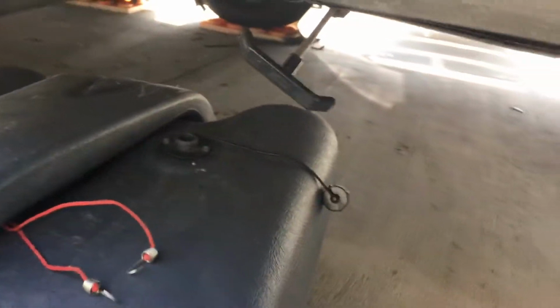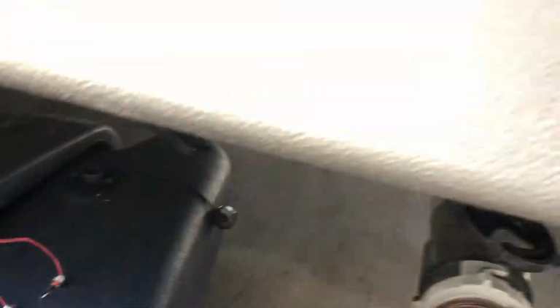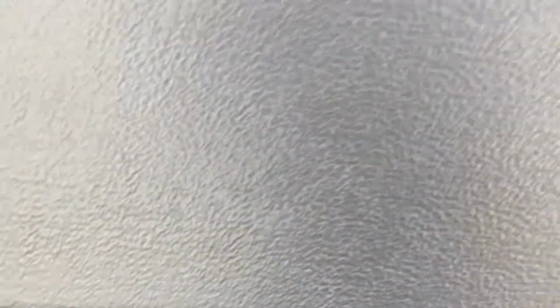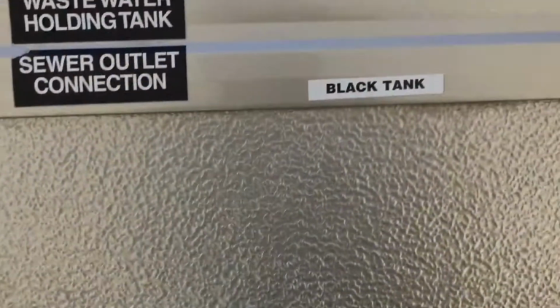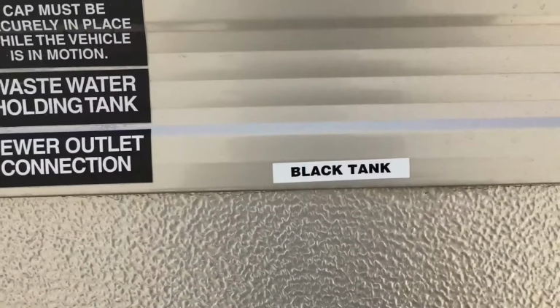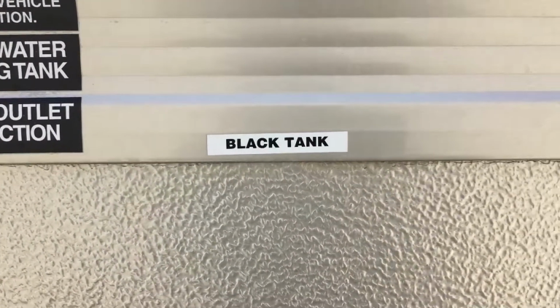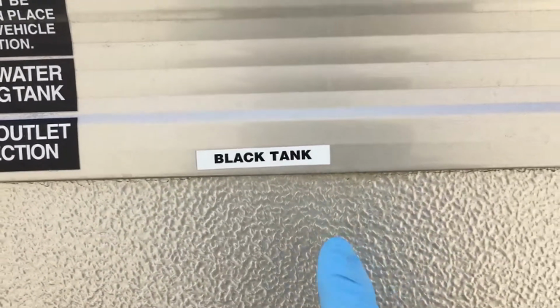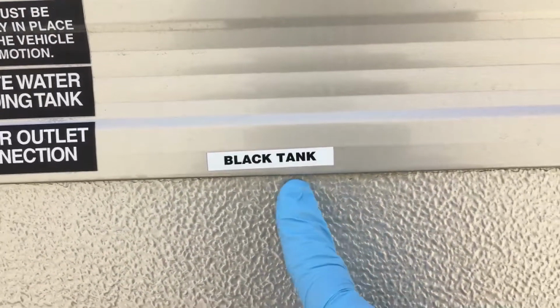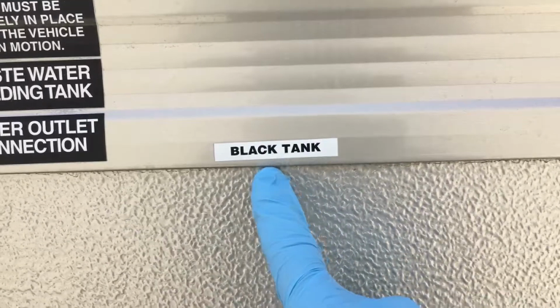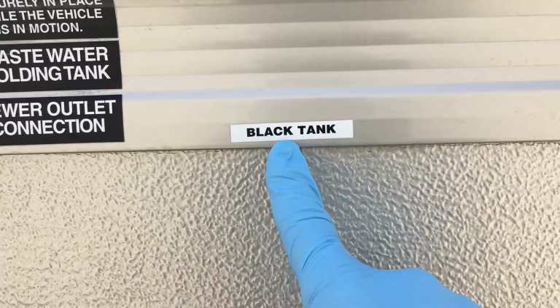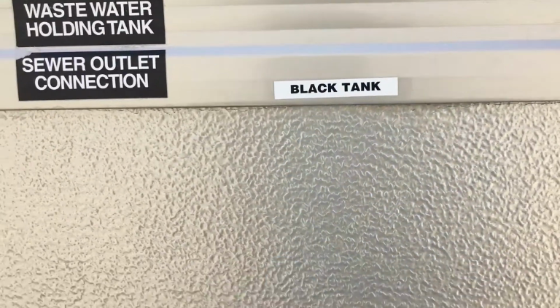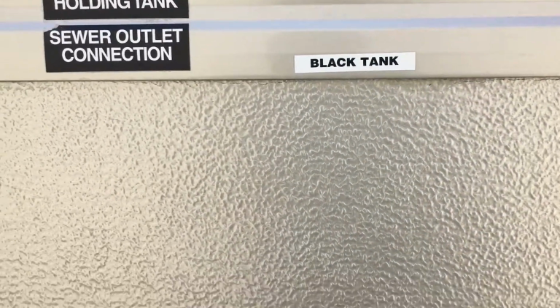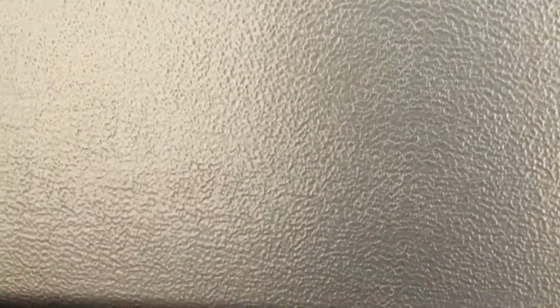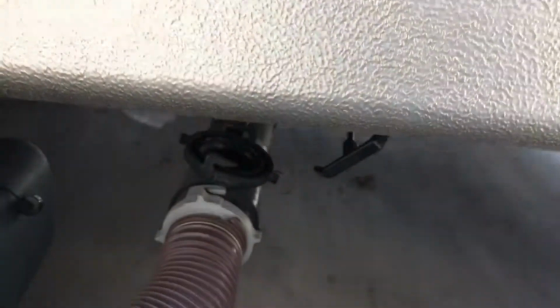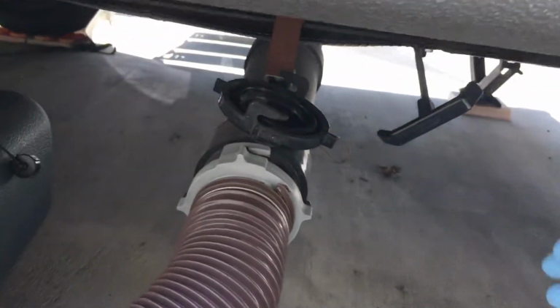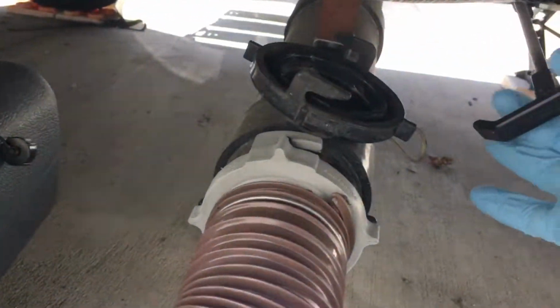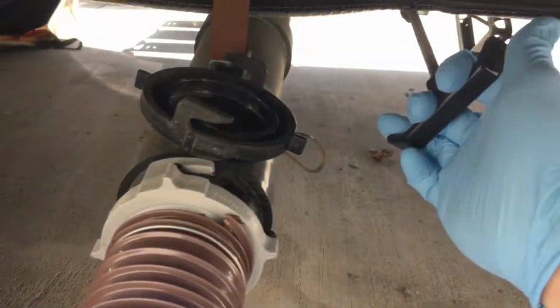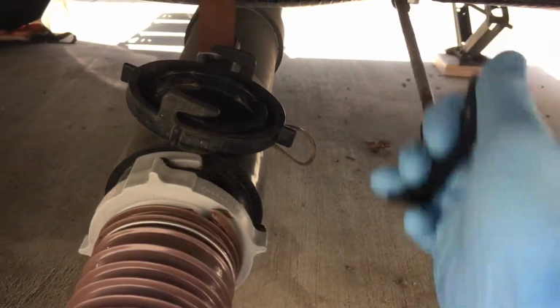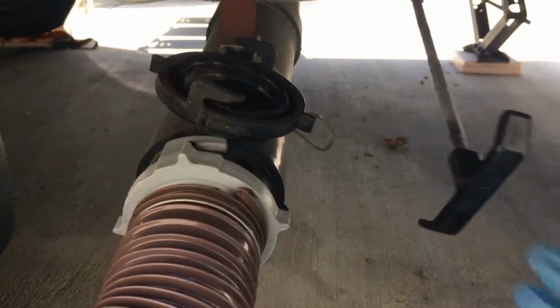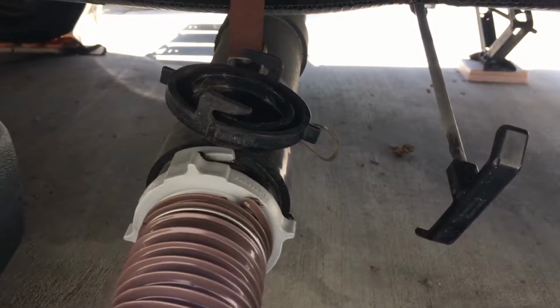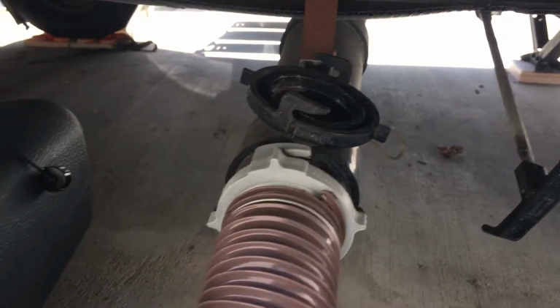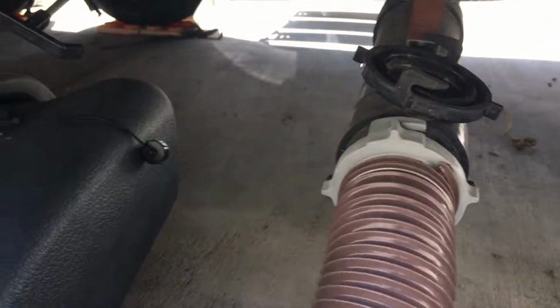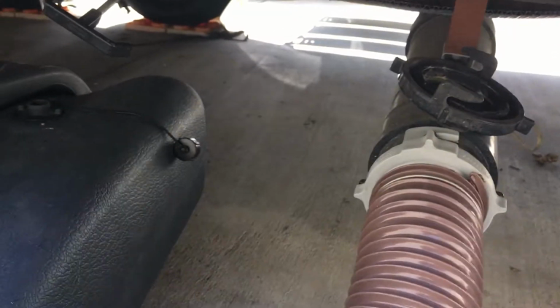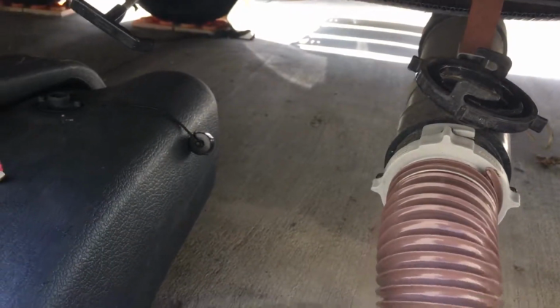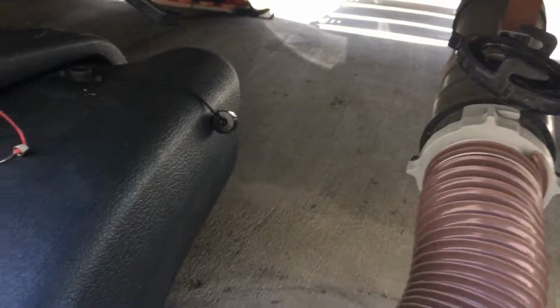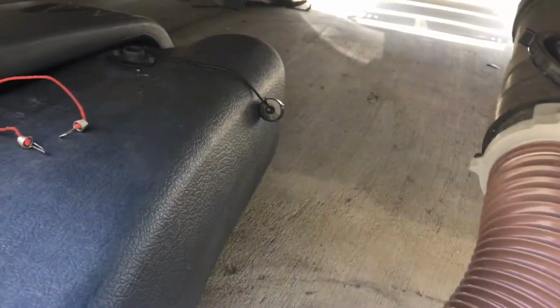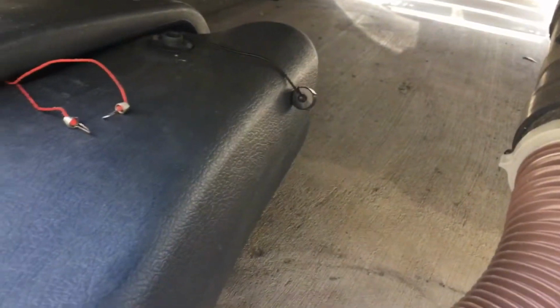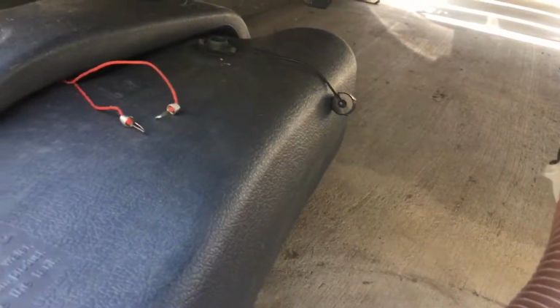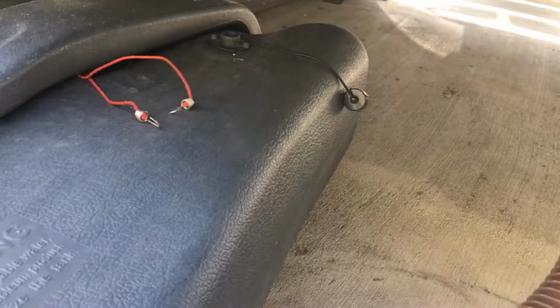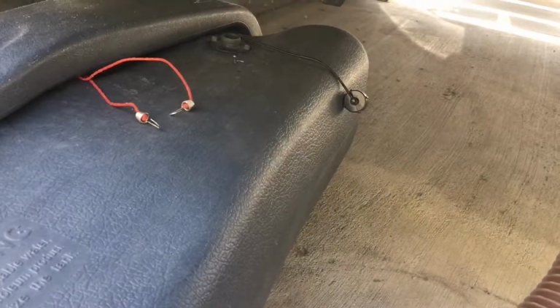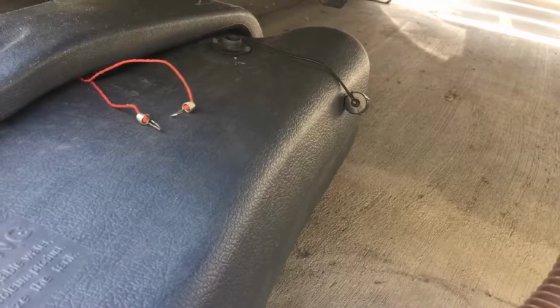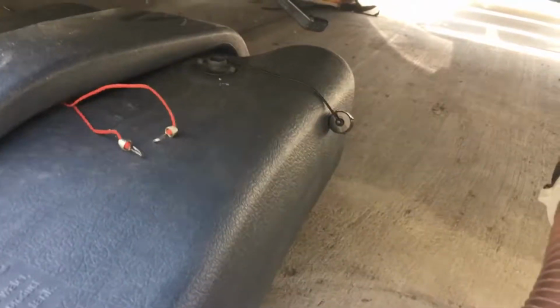Another important thing is that you should empty your black tank first. Let's reach down here and pull that open. Water will start to flow, and the weight of the water will make the hose weigh down.